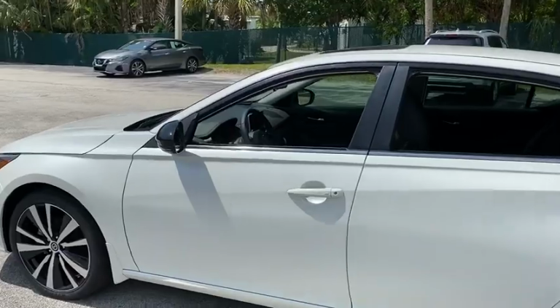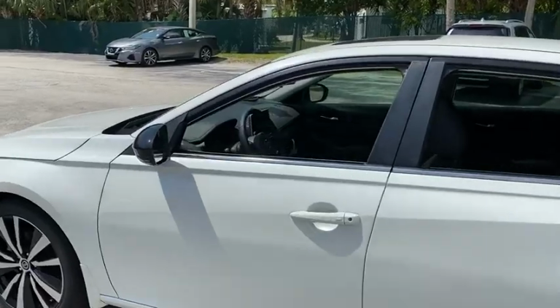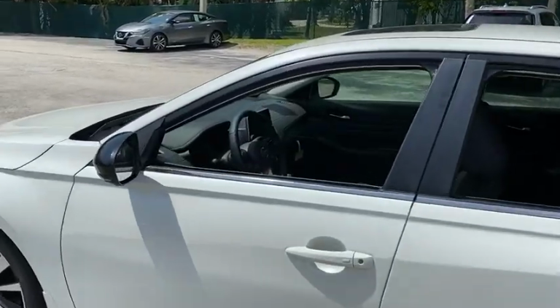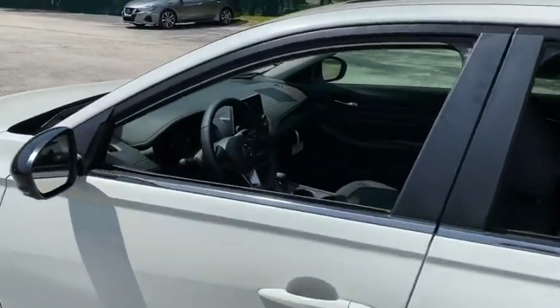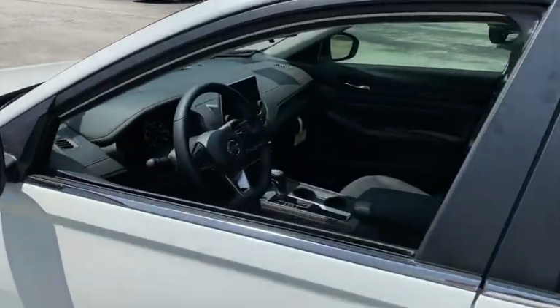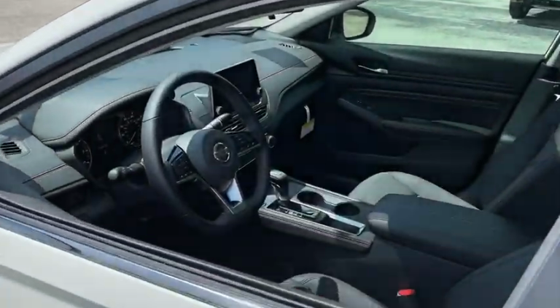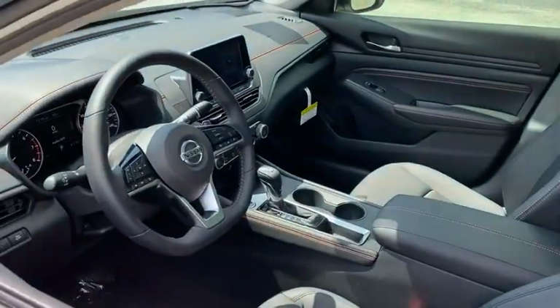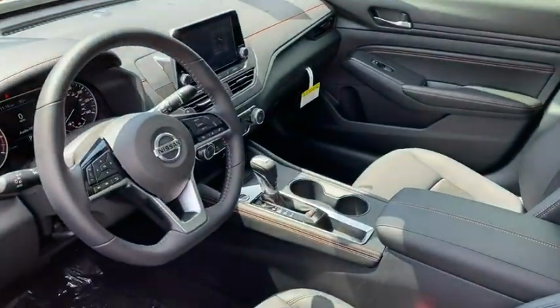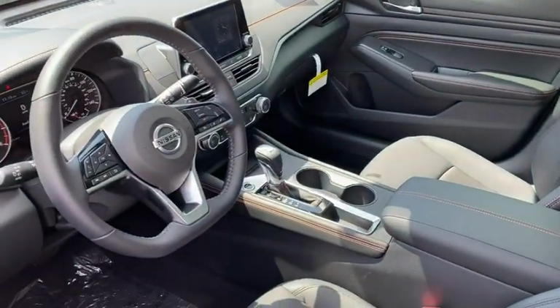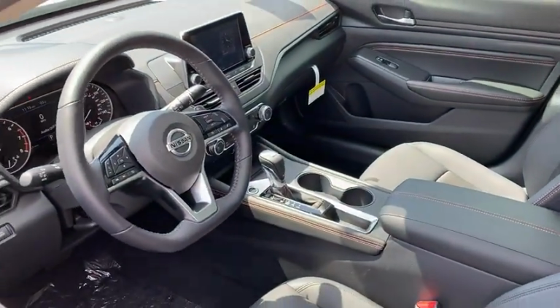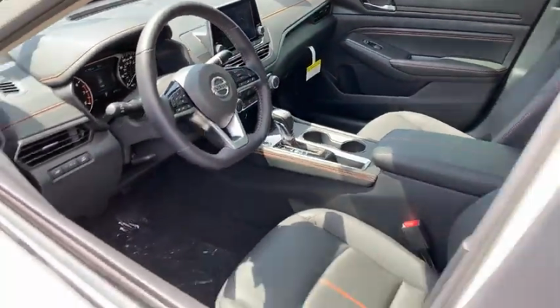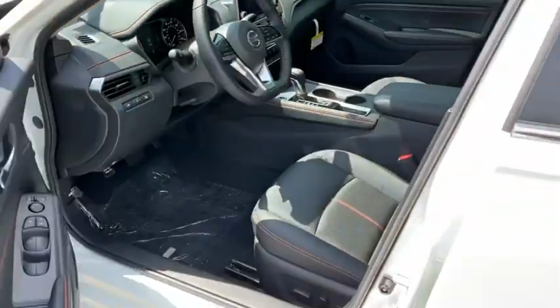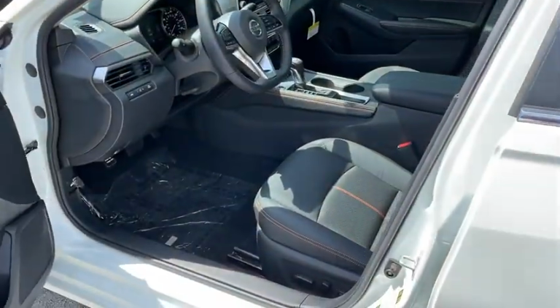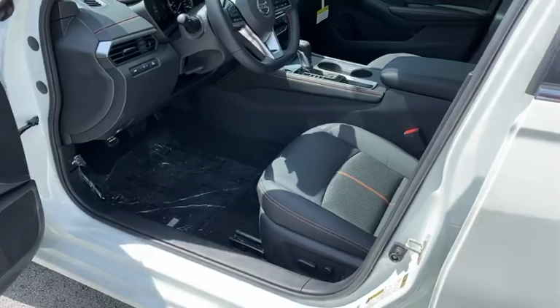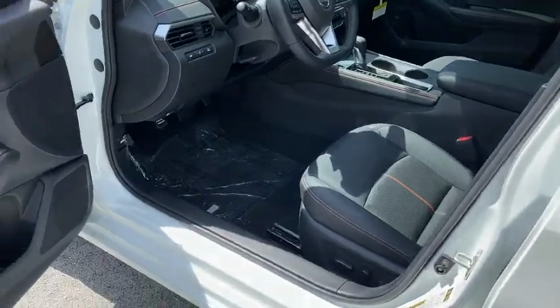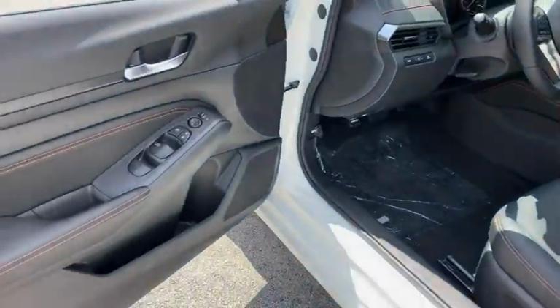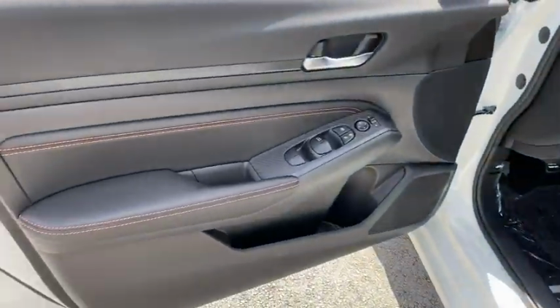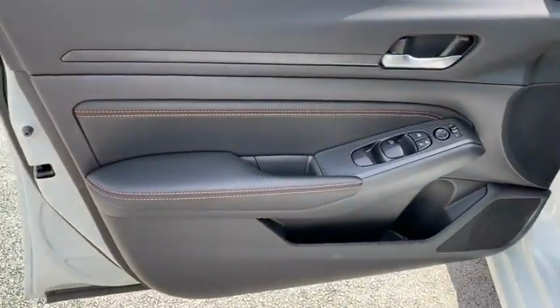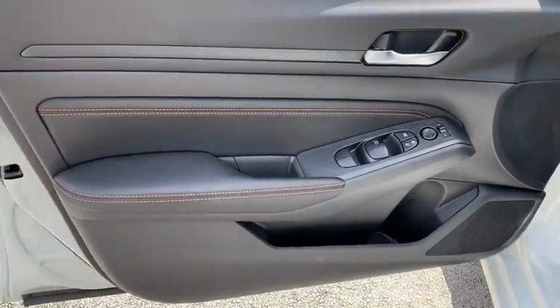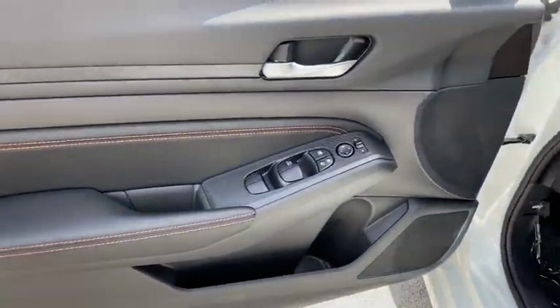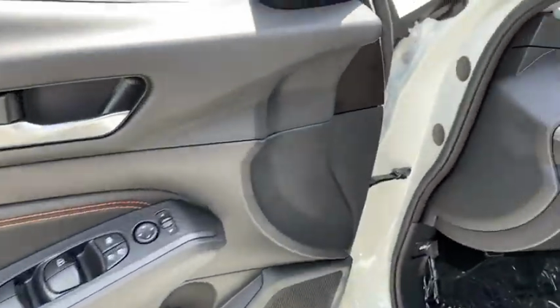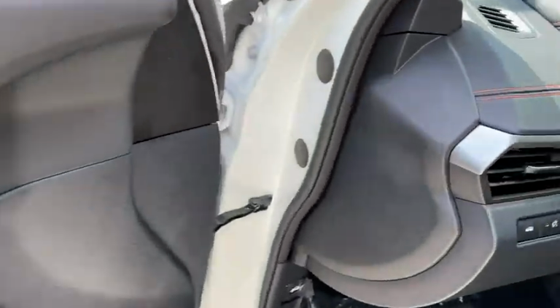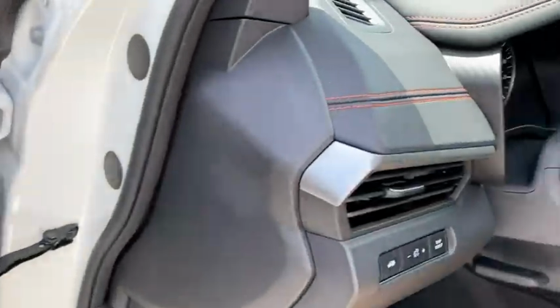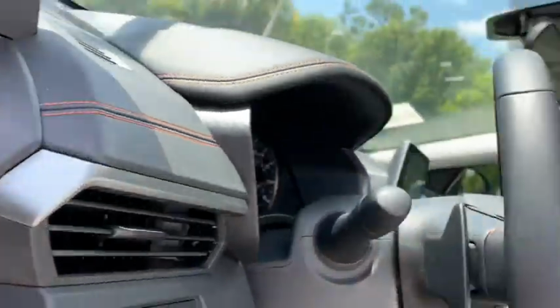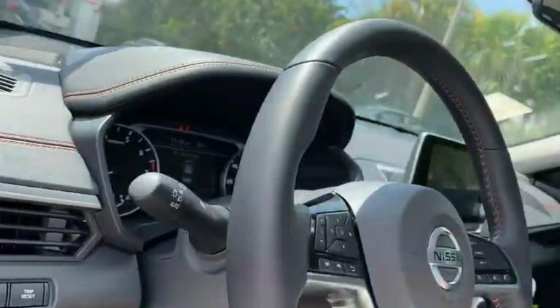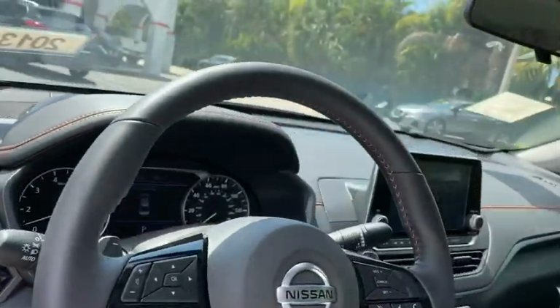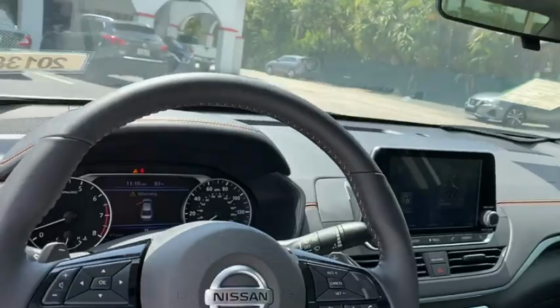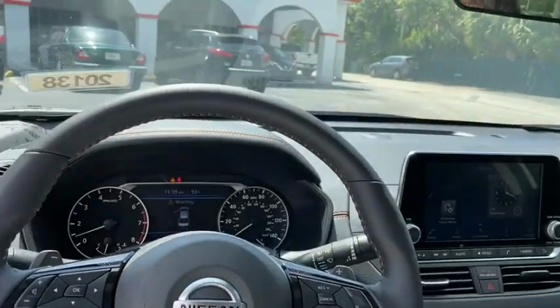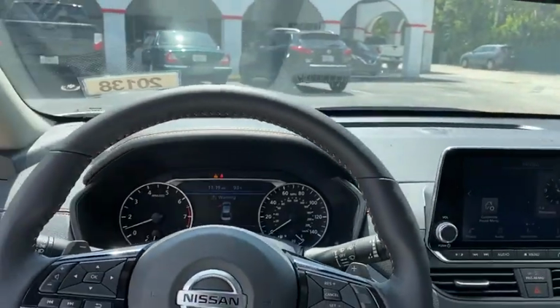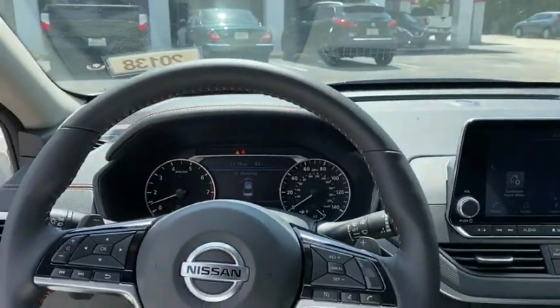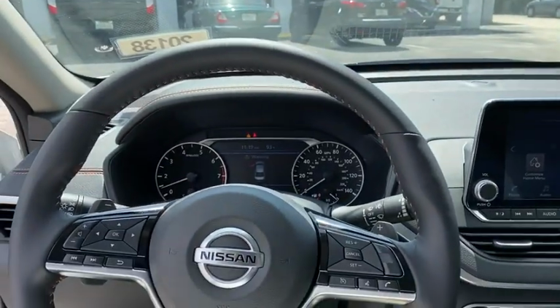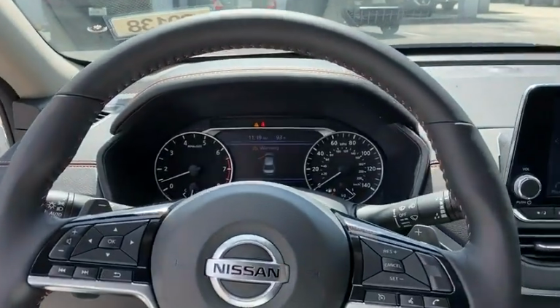Here are some of this vehicle's great options: backup camera, anti-lock braking system, steering wheel audio controls, keyless entry, remote engine start, traction control, stability control, lane departure warning.